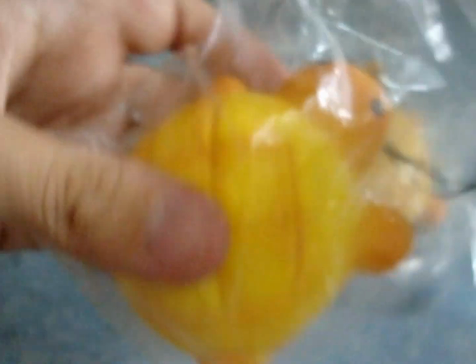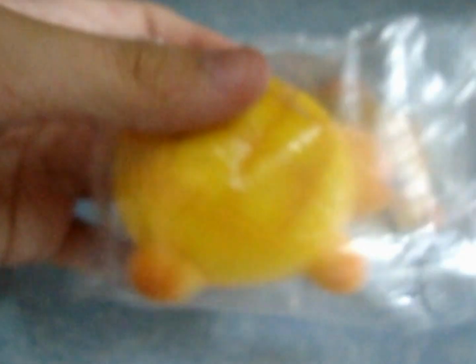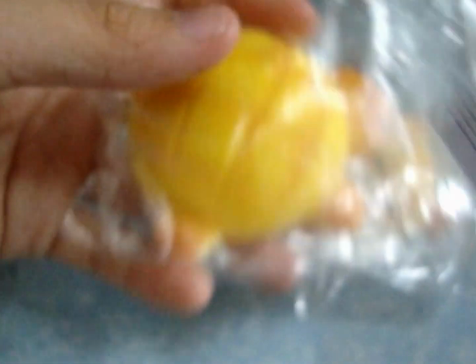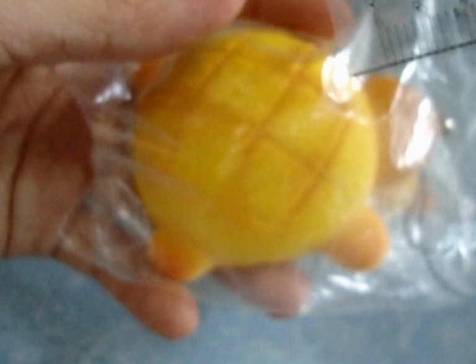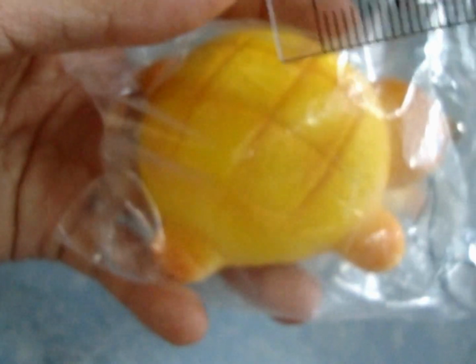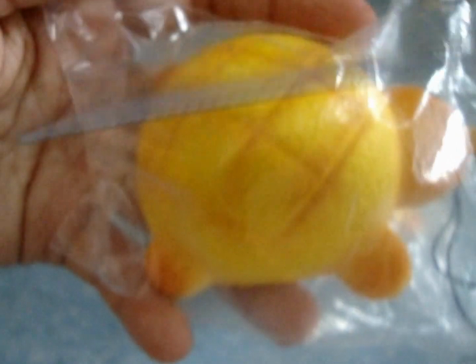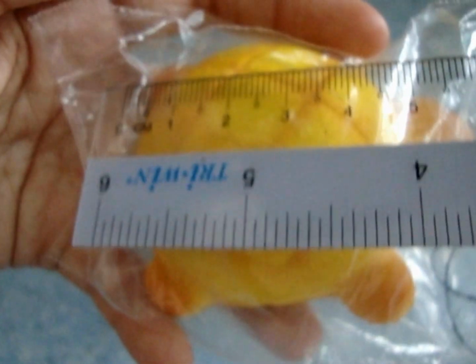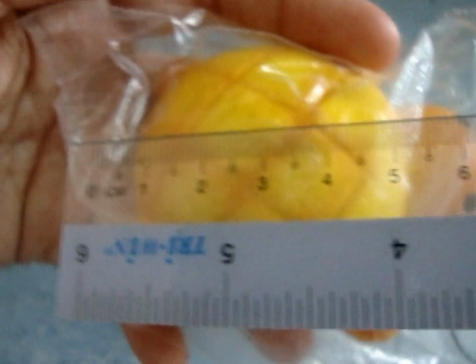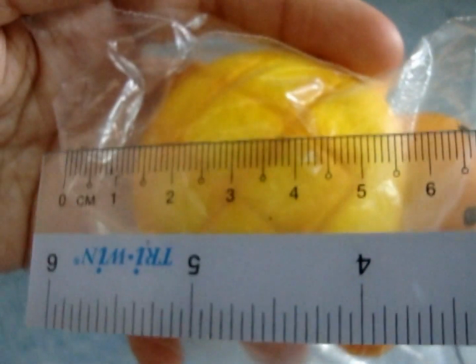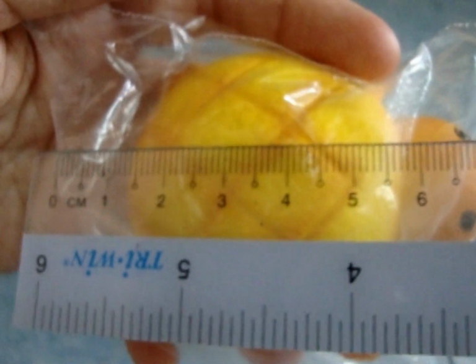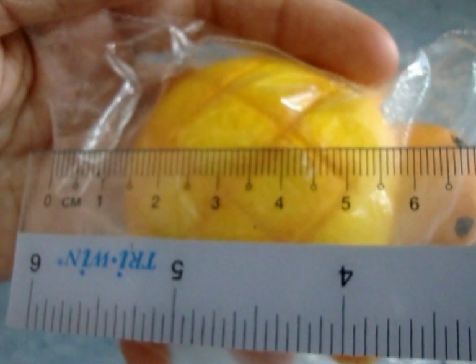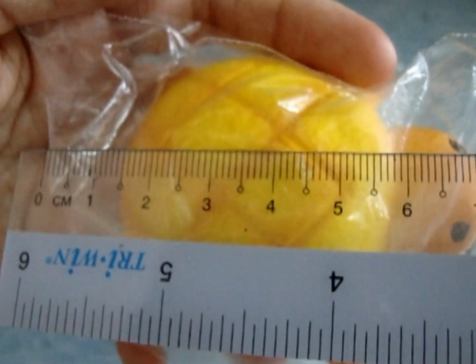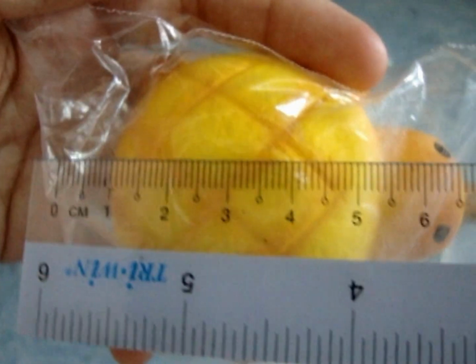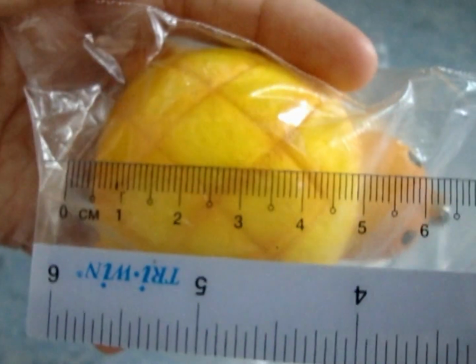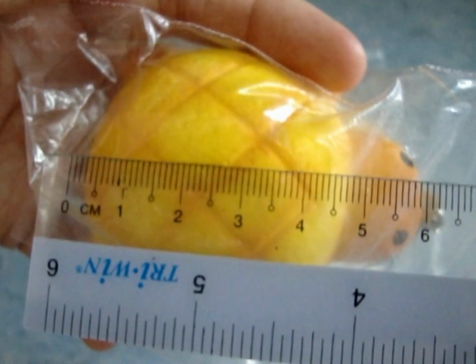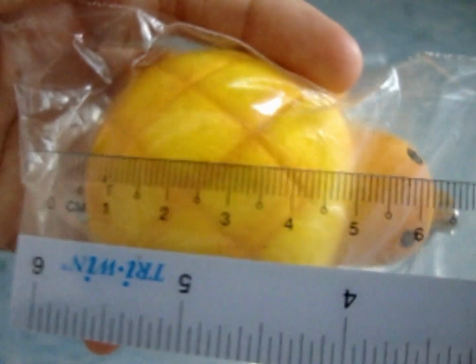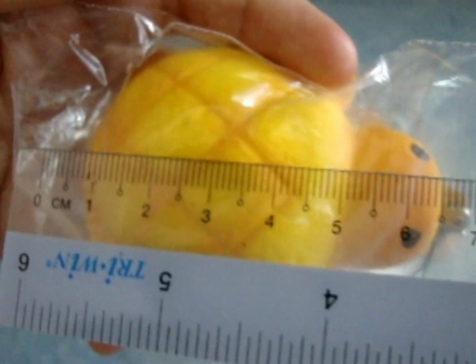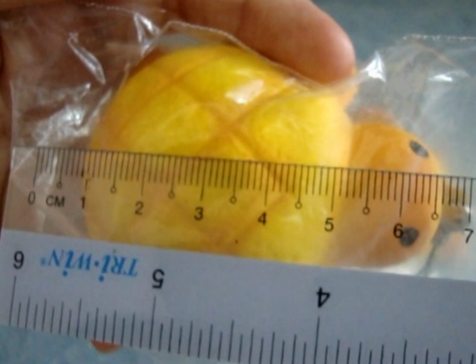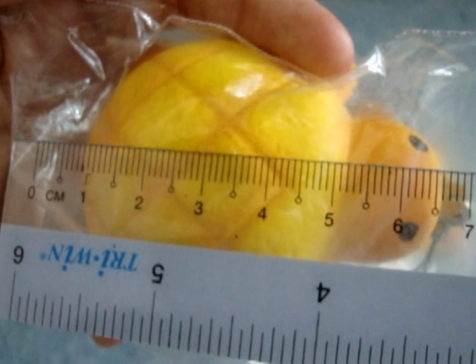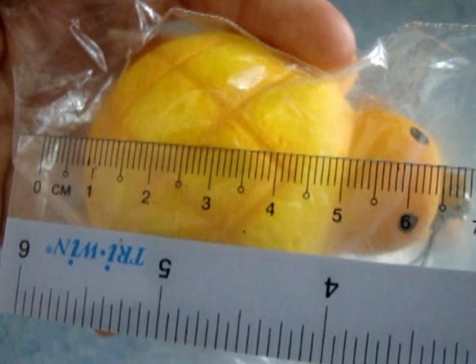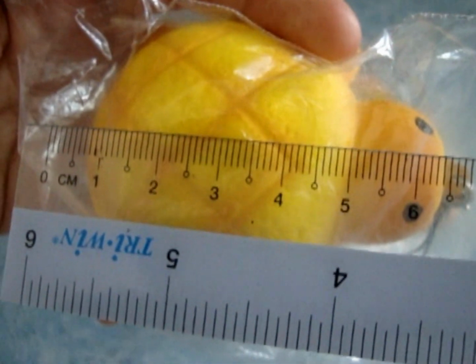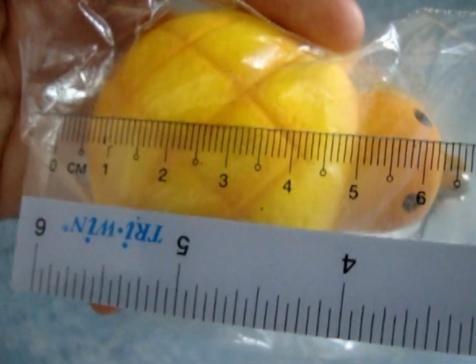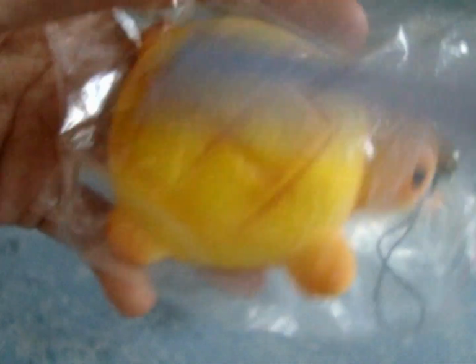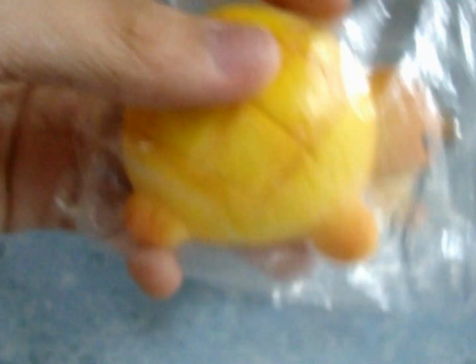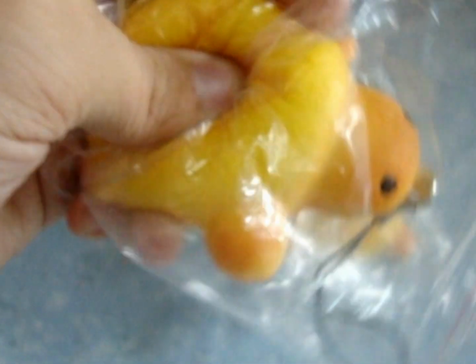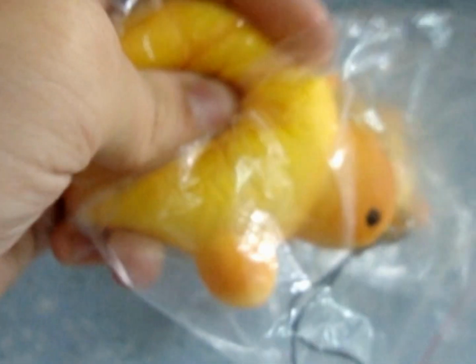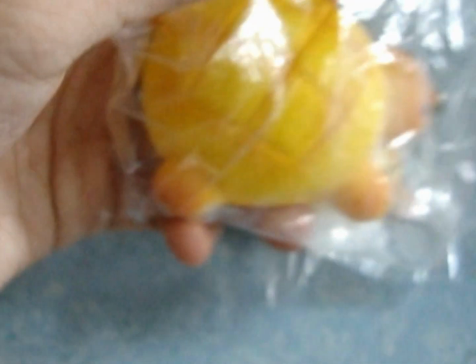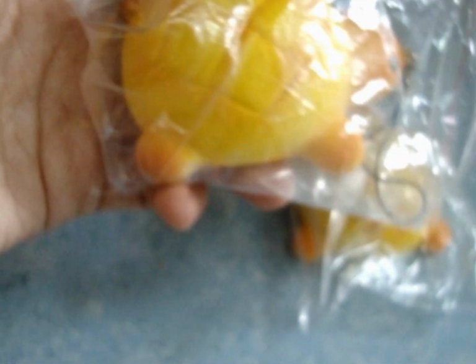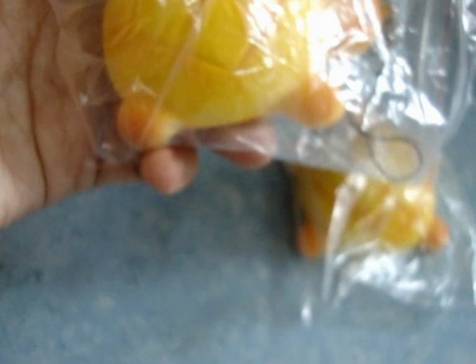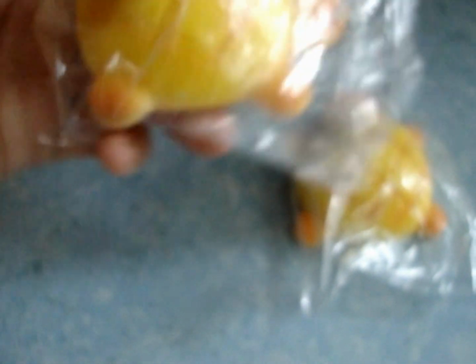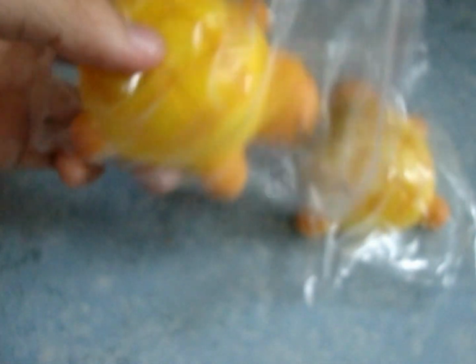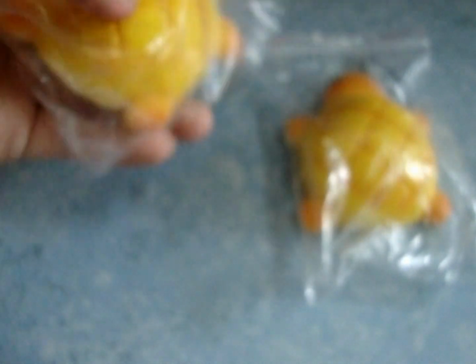And here are the dimensions — it's about 6.5 cm. So 6.5 cm. And it's $3.50 each.